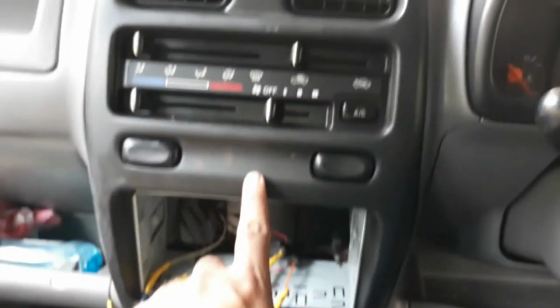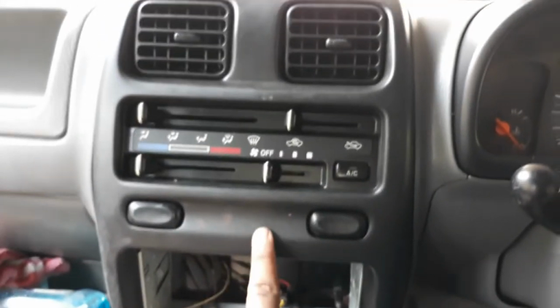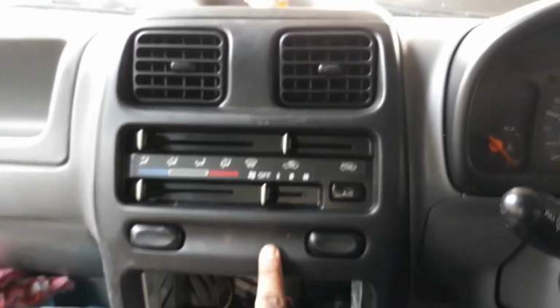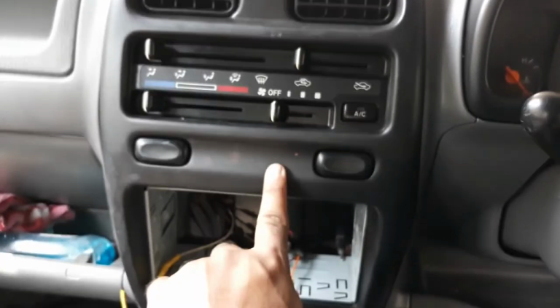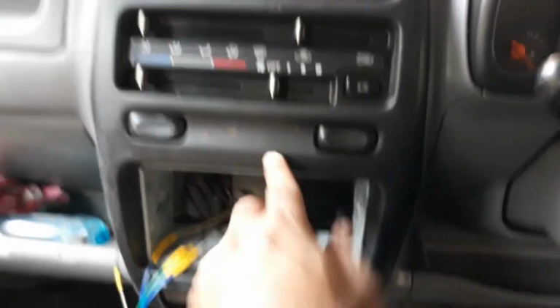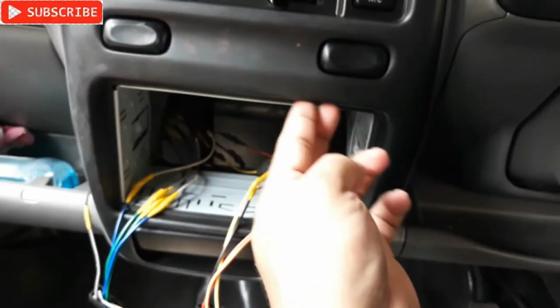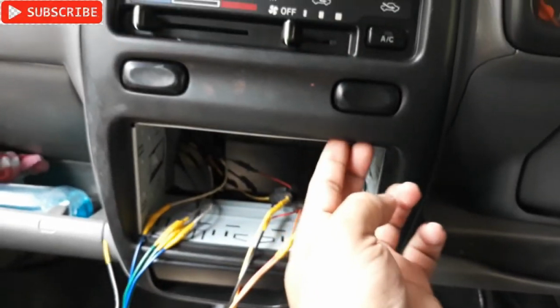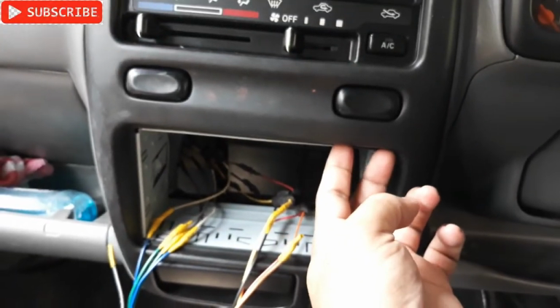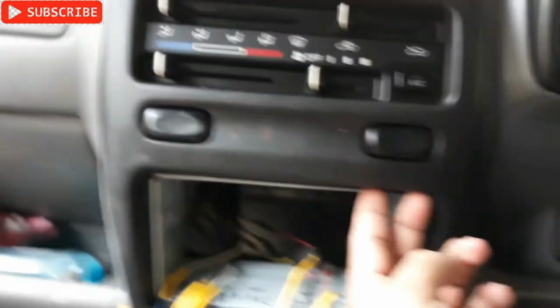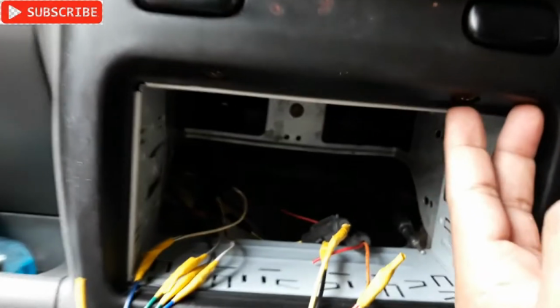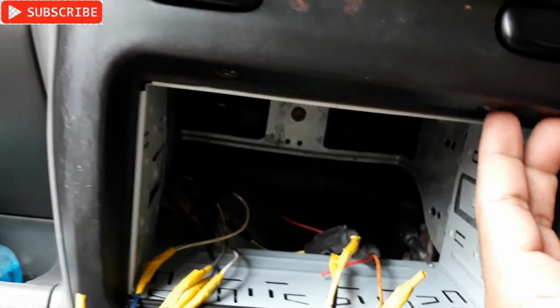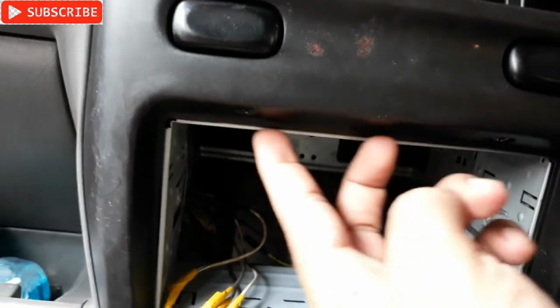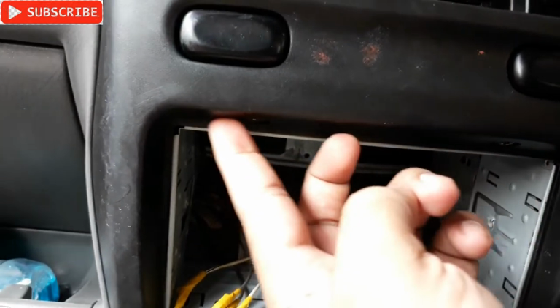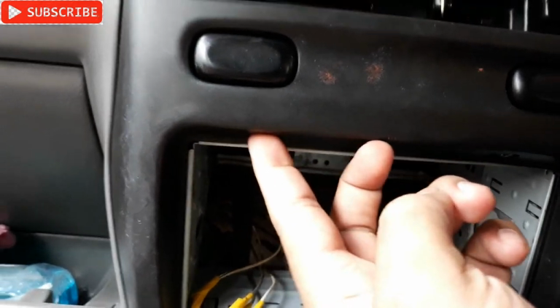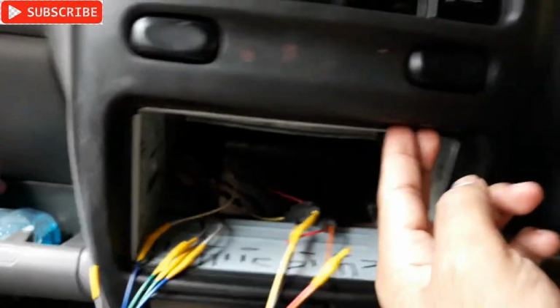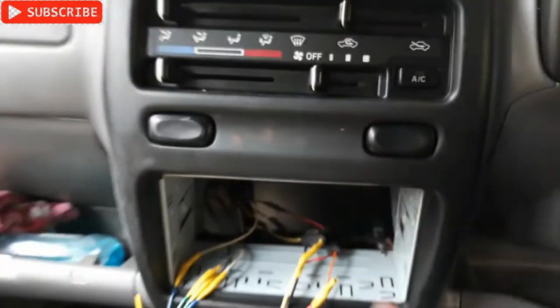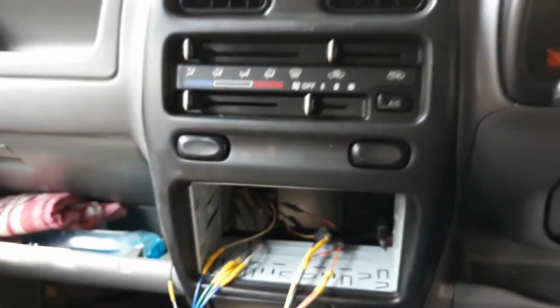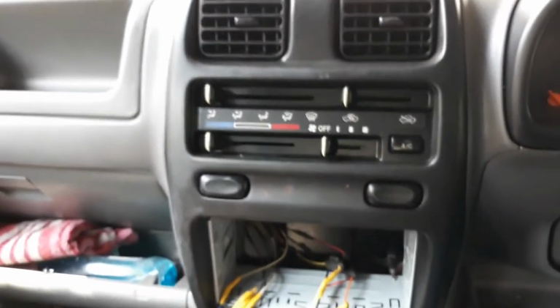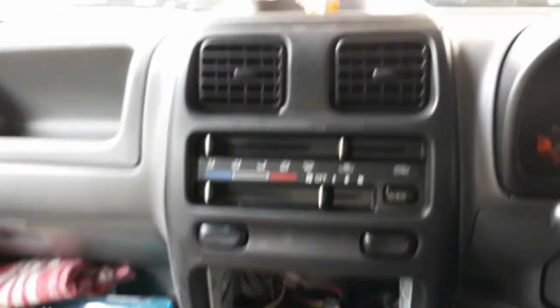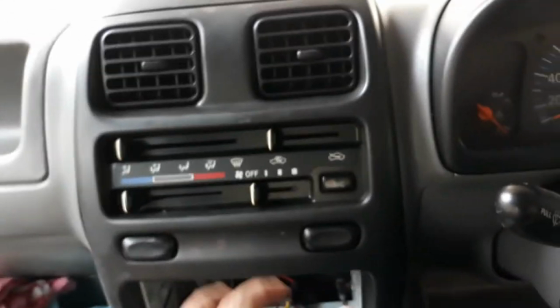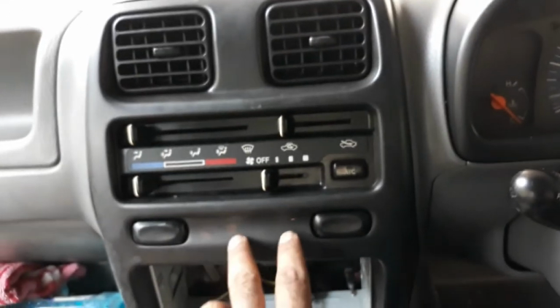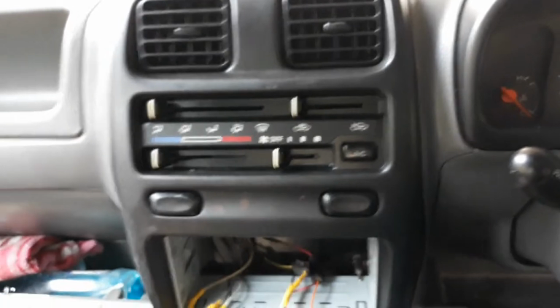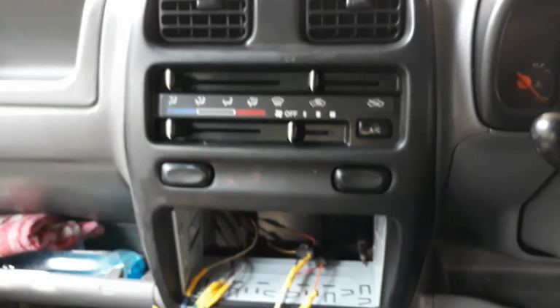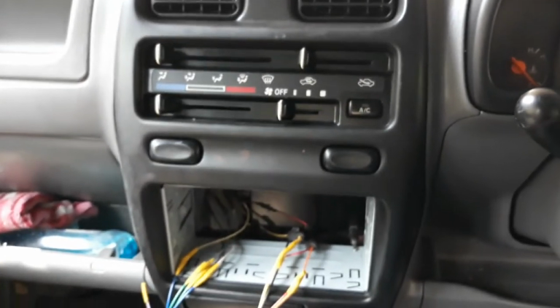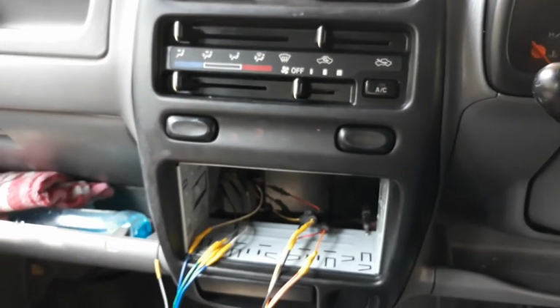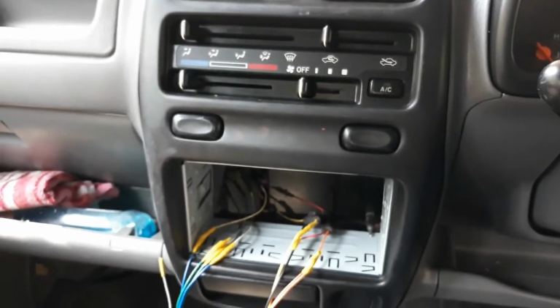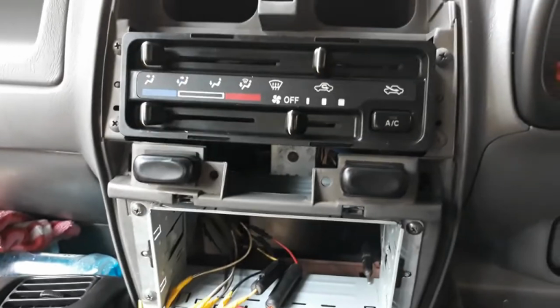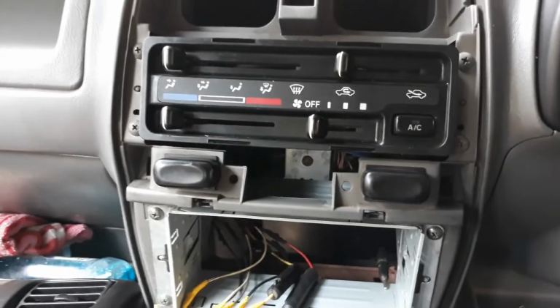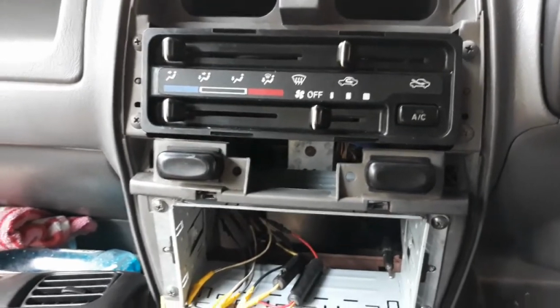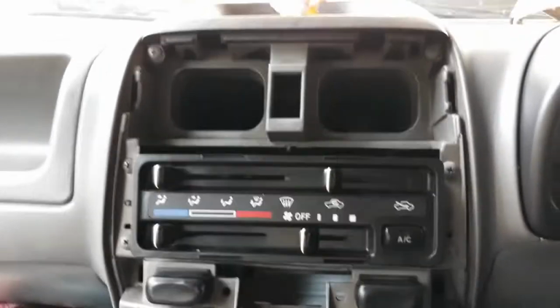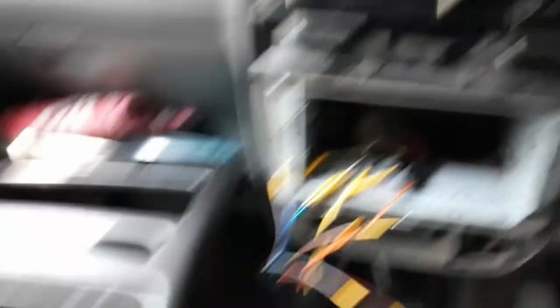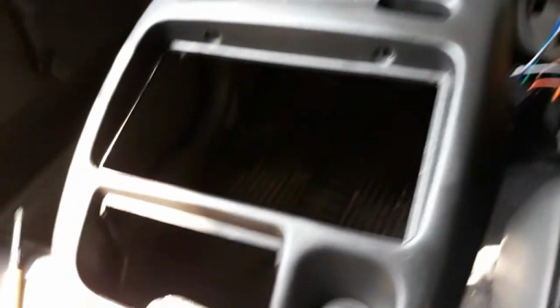Two screws are here - one here, another one here. So I need to remove the screws, then I can open this one. So let's do that. I have removed this front panel, you can see it's right here.